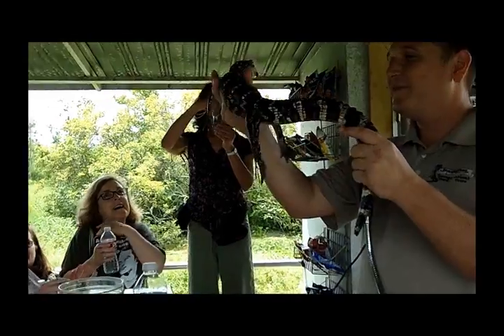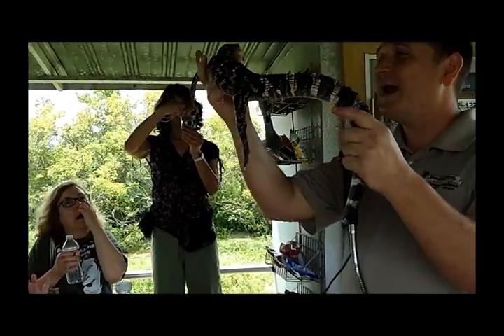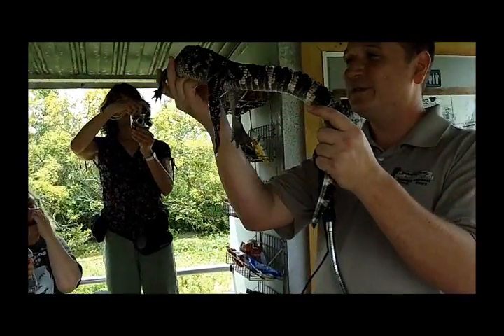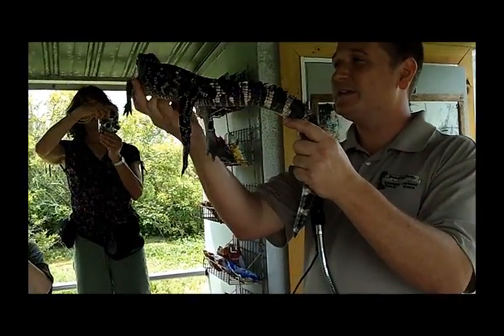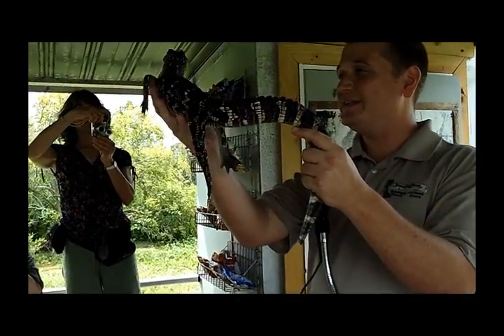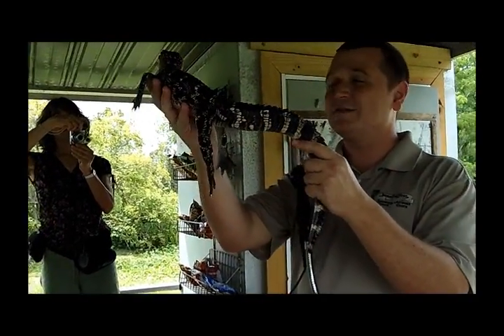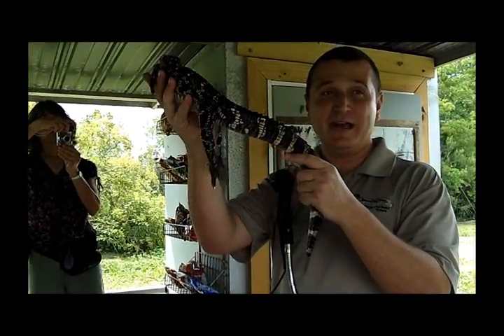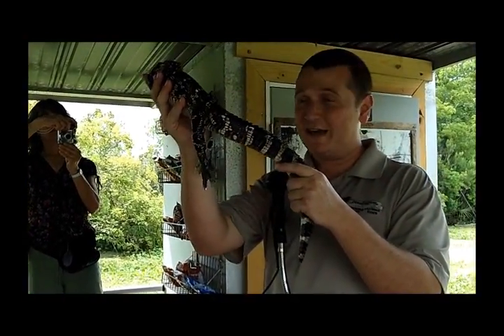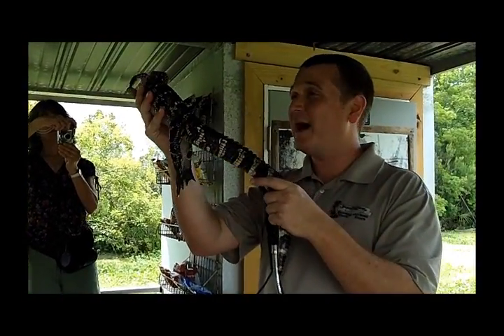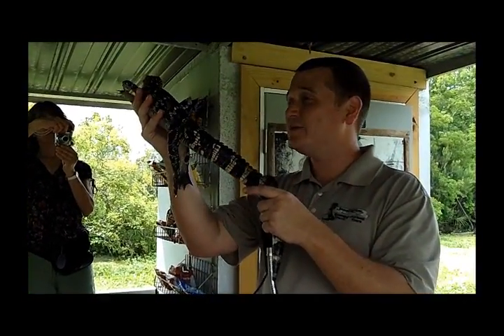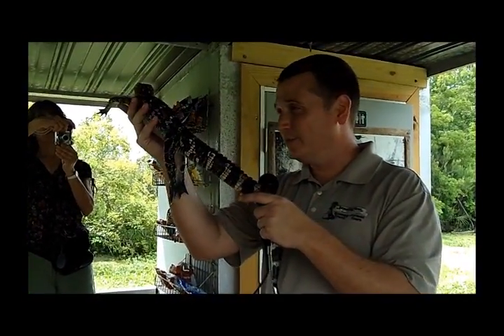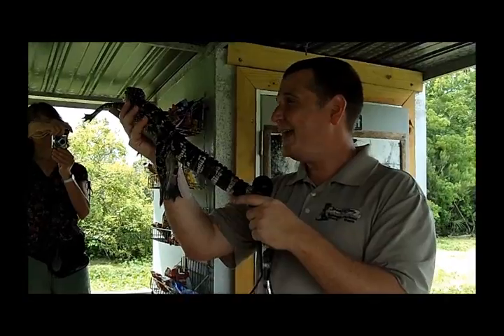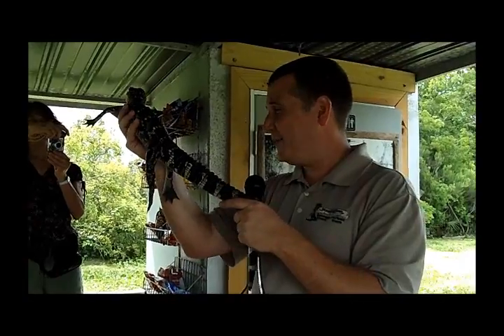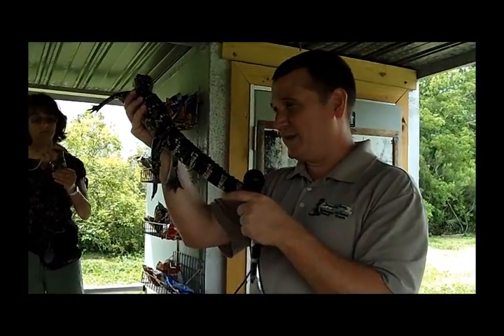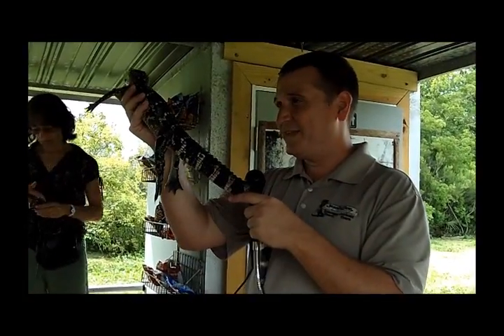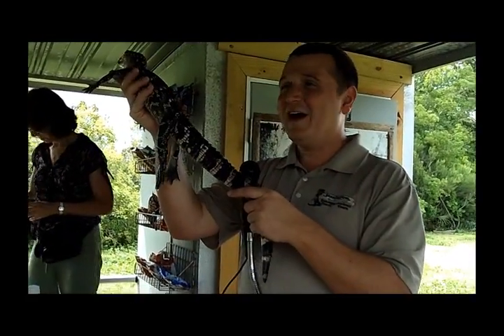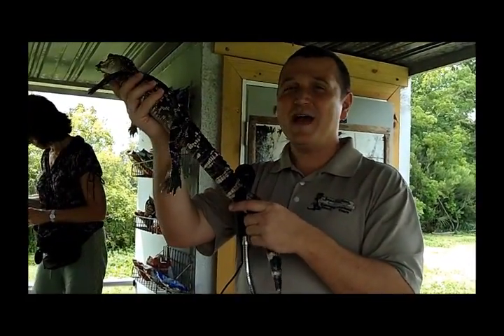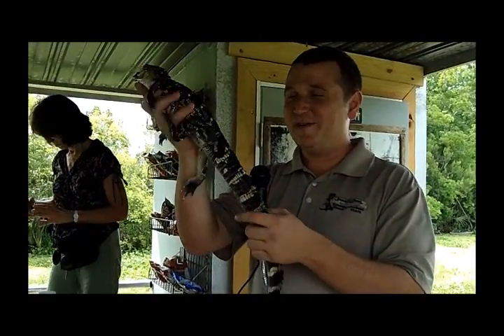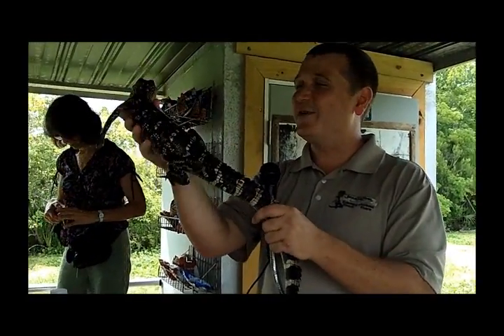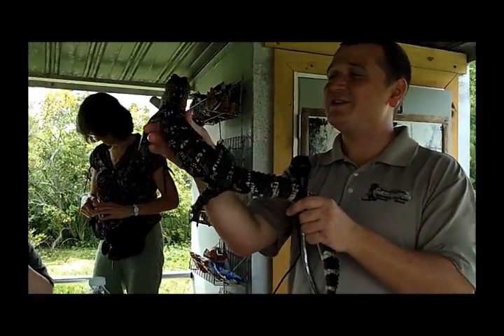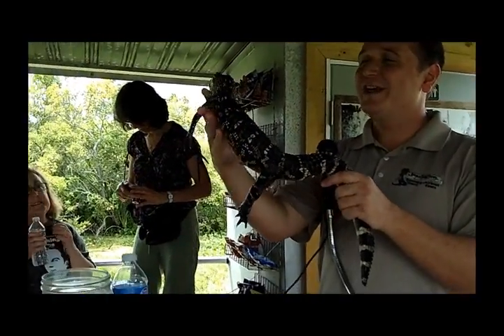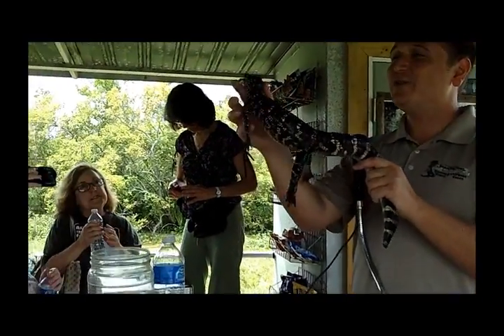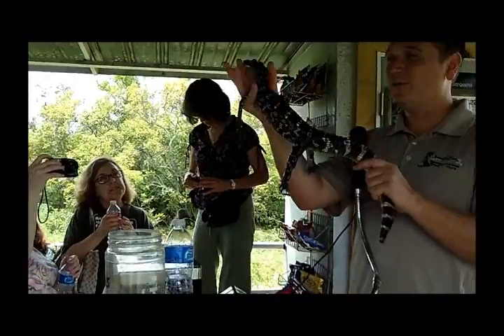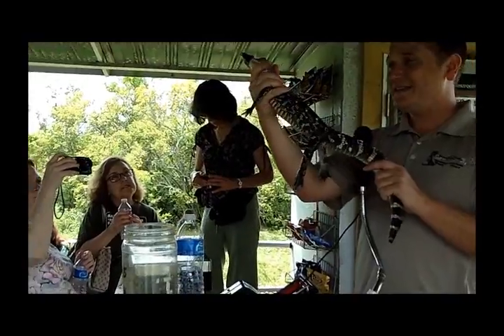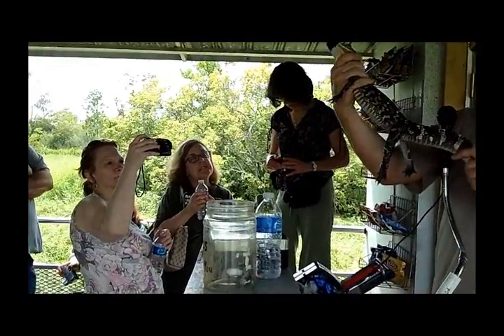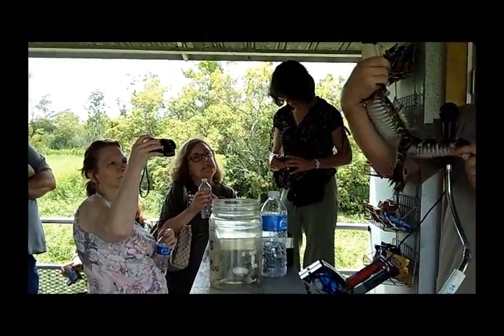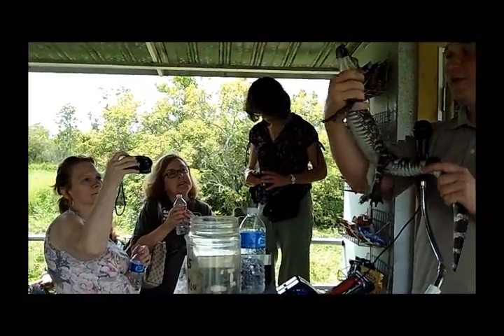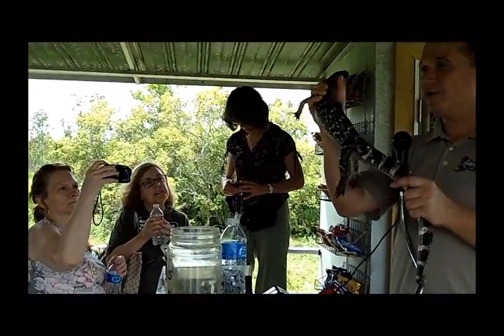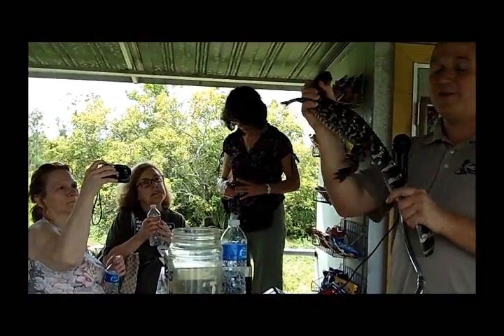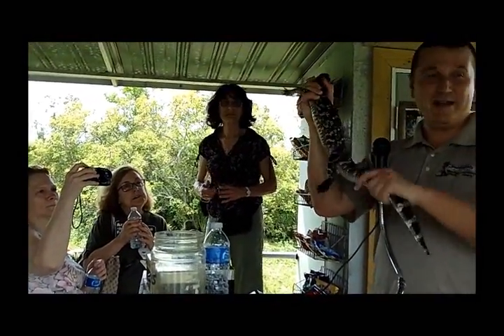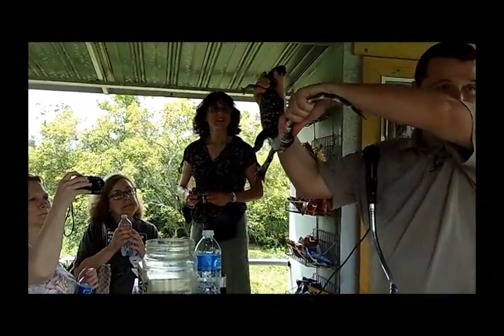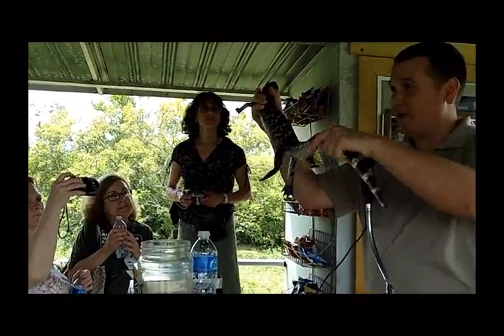But folks, what I will do is explain to you how to hold an alligator, if anybody would like to hold him and take pictures with him. Now all you have to do is make sure that you hold him around his neck, okay? That way you can control whichever way he is going to turn.